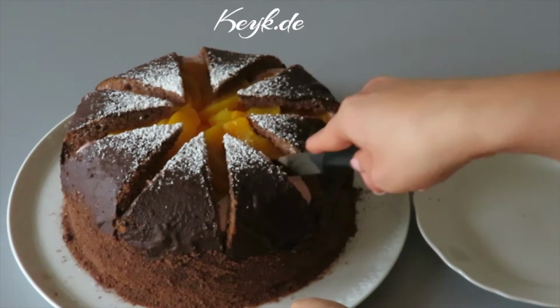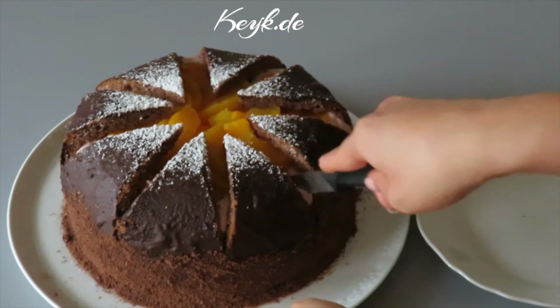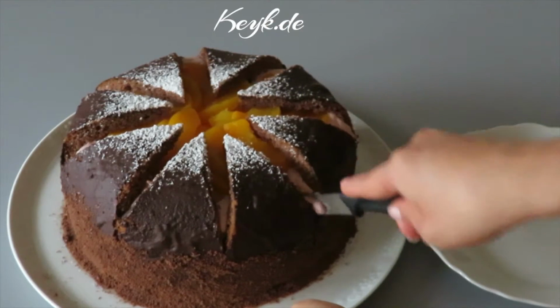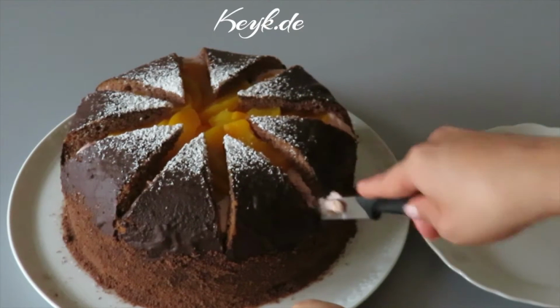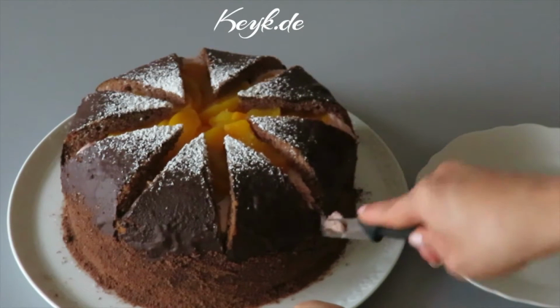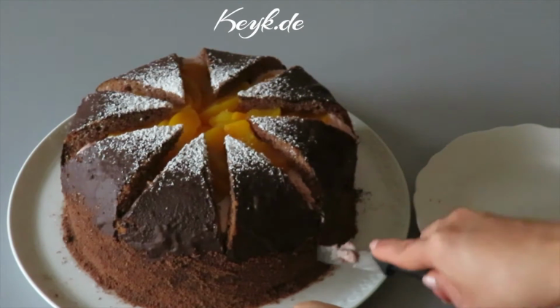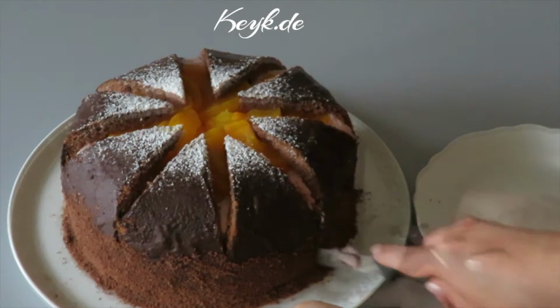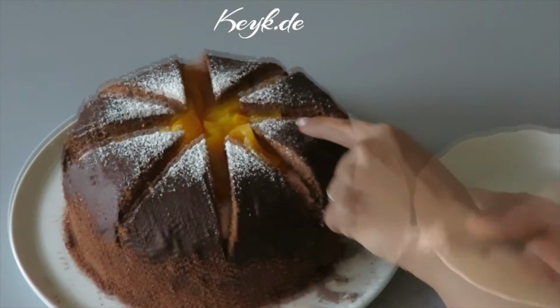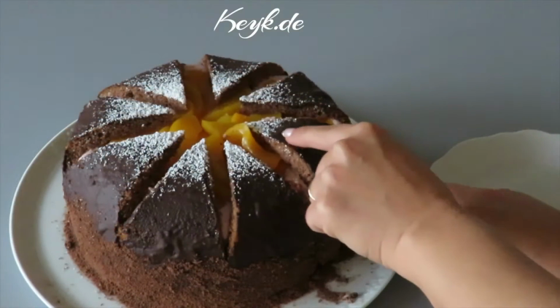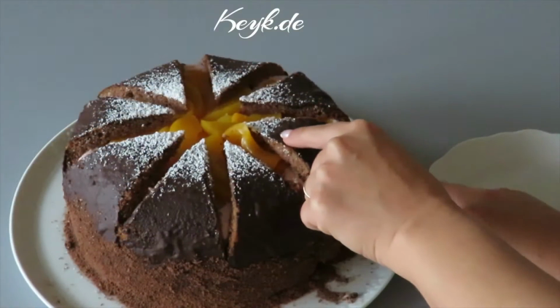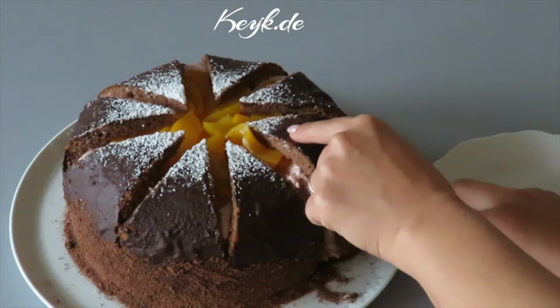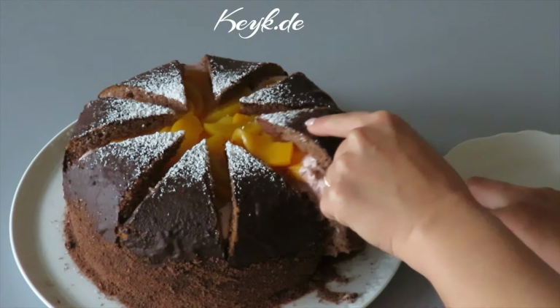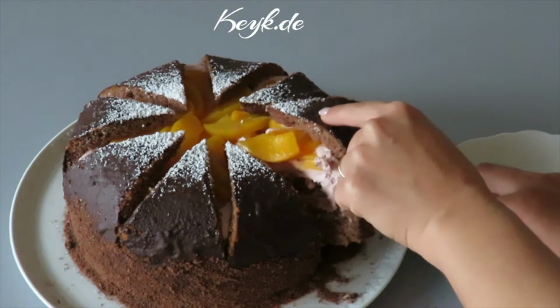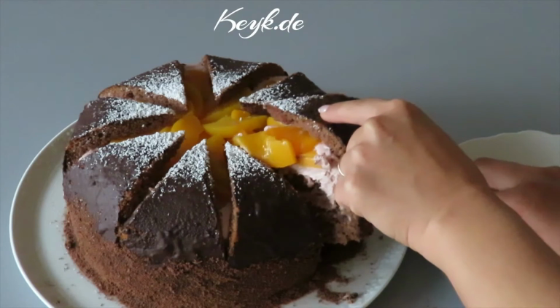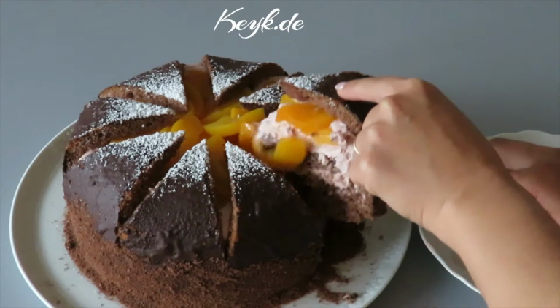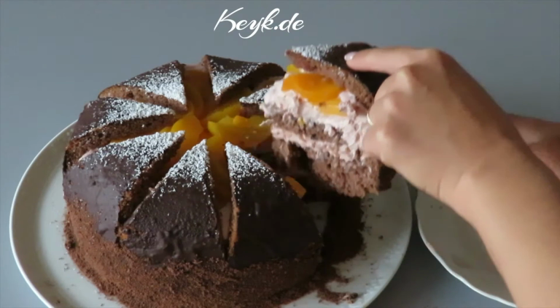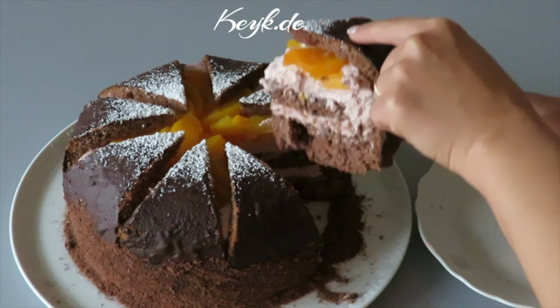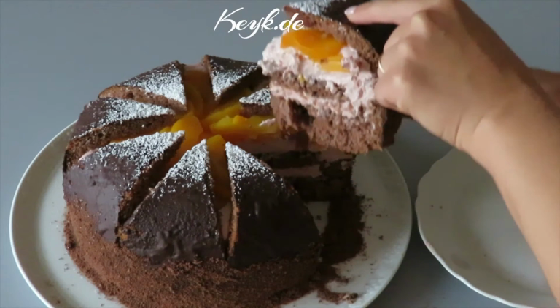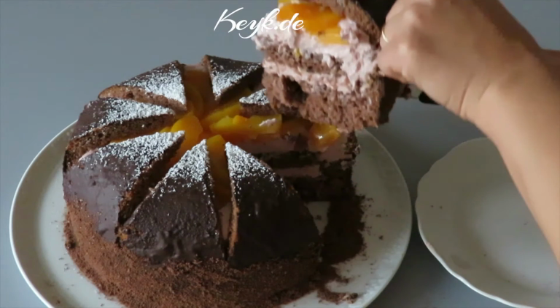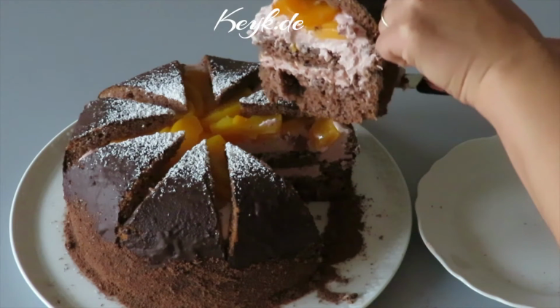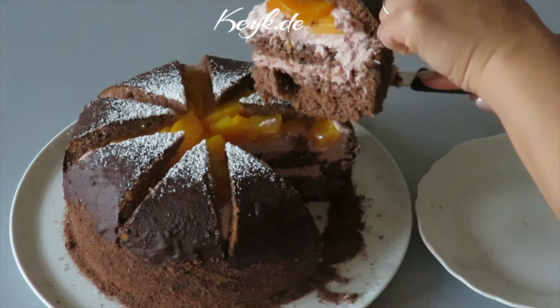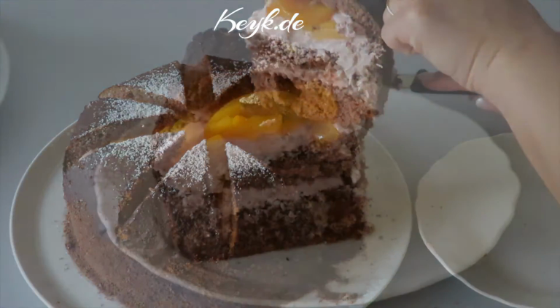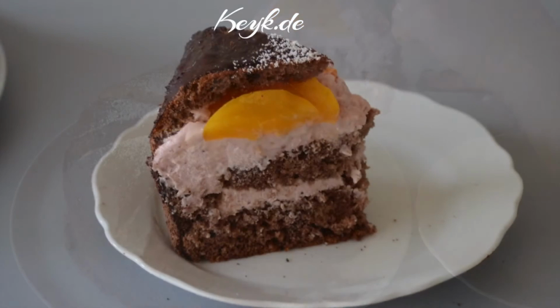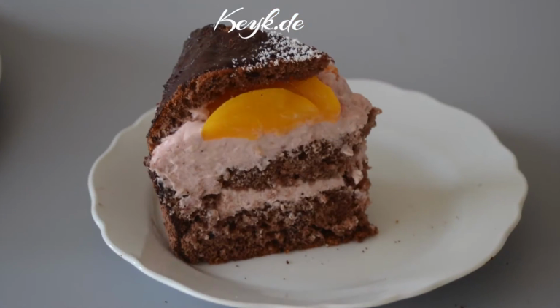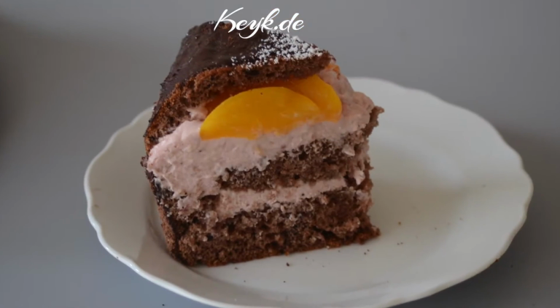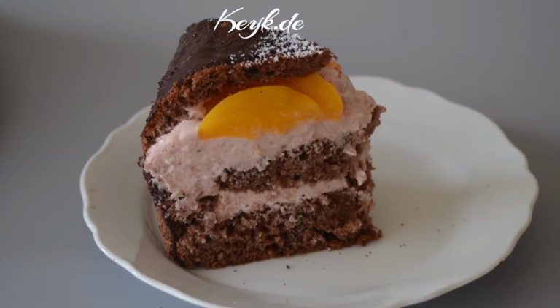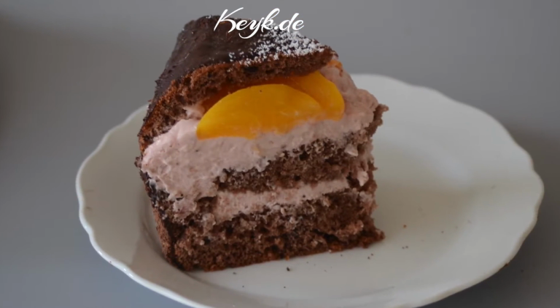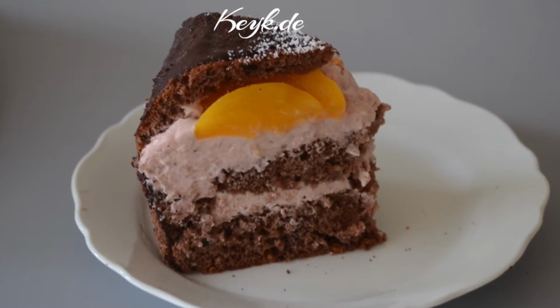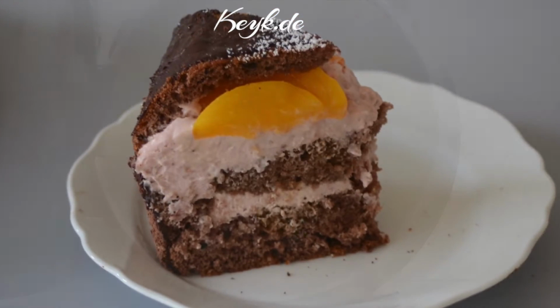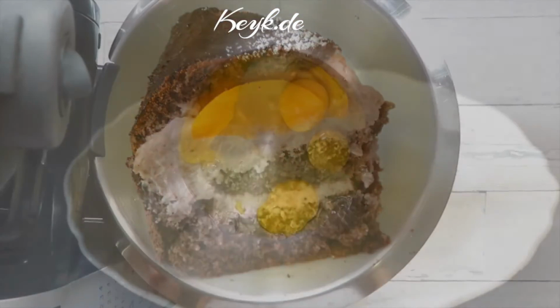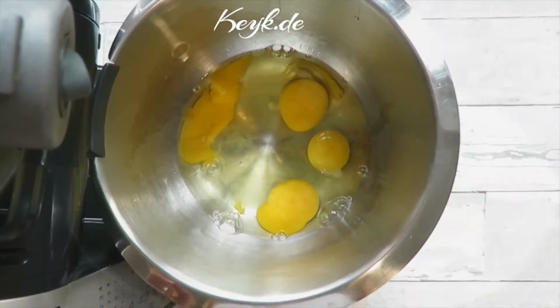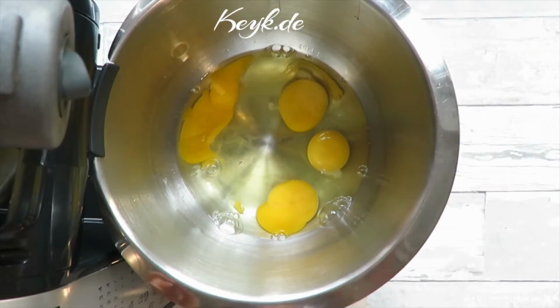Hello and welcome to cake. Today we're making a Kilimanjaro cake — this cake looks impressive, is fruity, and super delicious. Let's jump right into the ingredients. By the way, you can find the exact measurements in the link below, also in cup measurements.